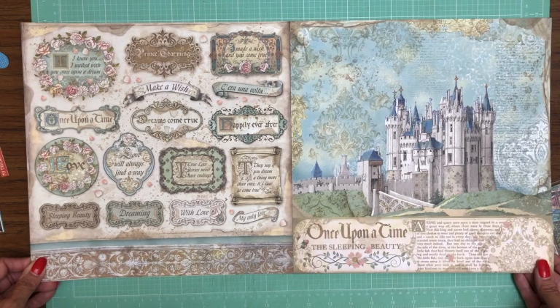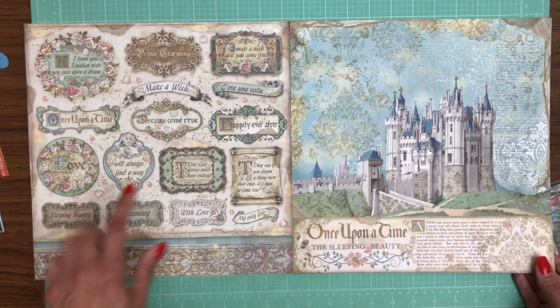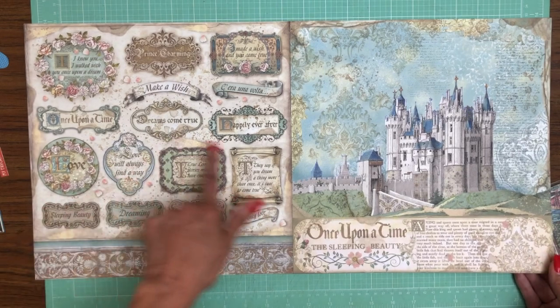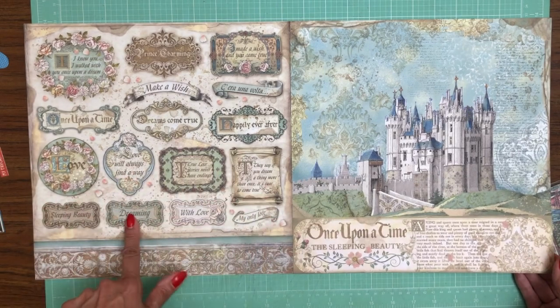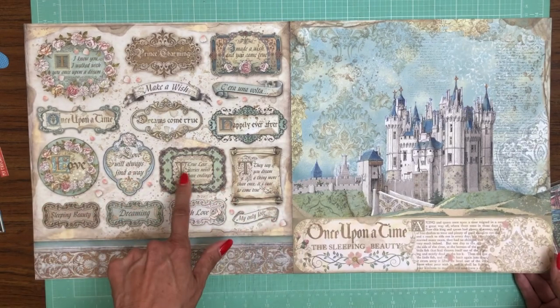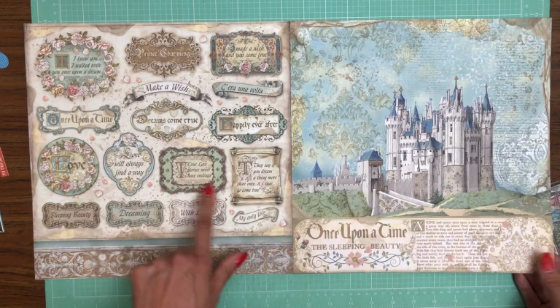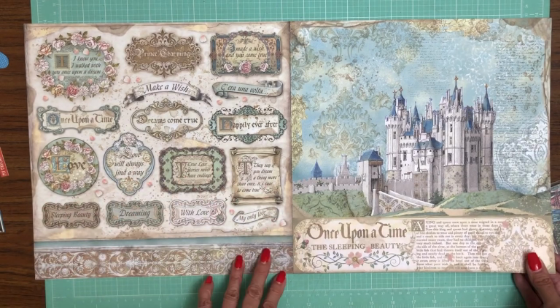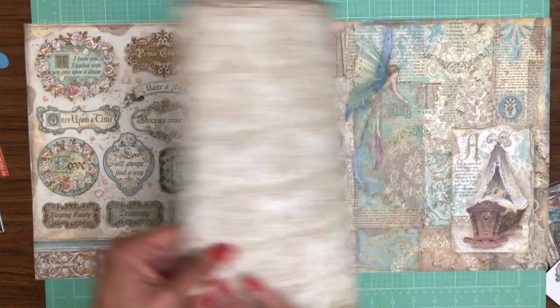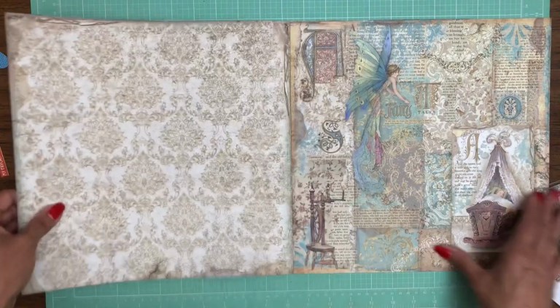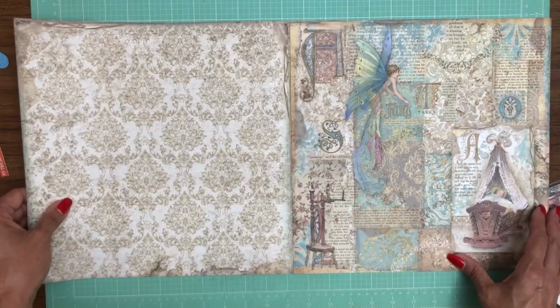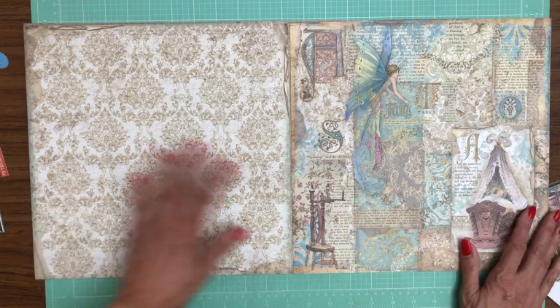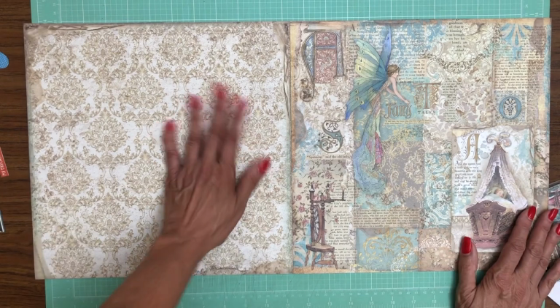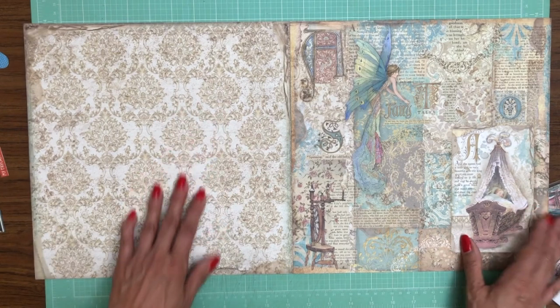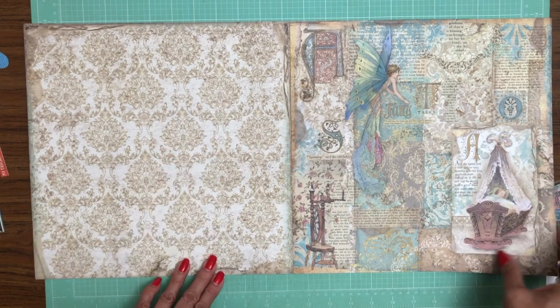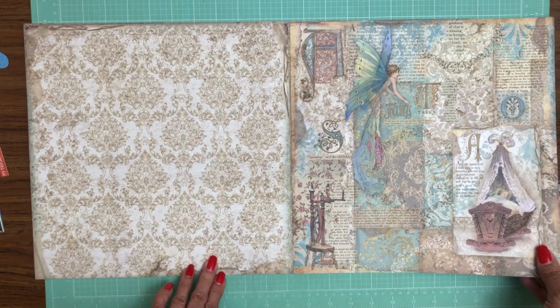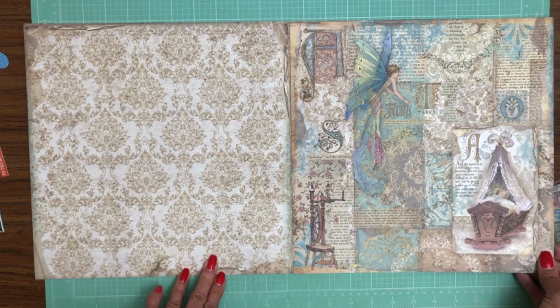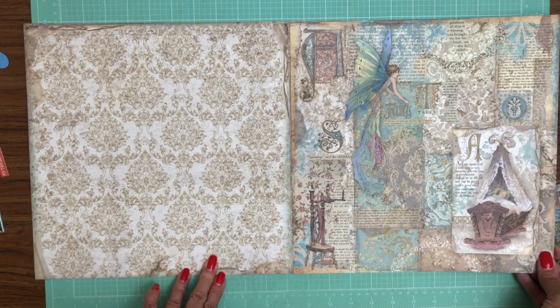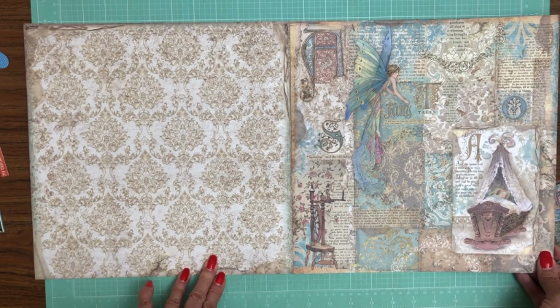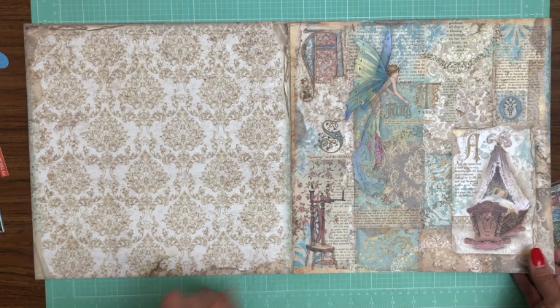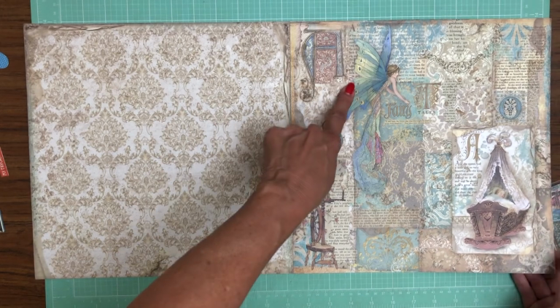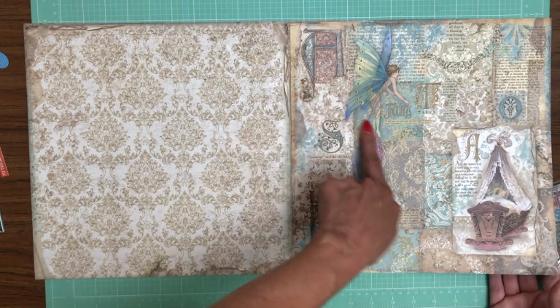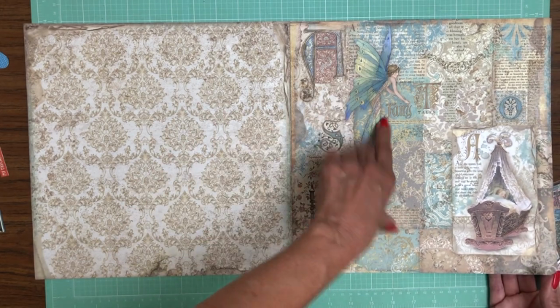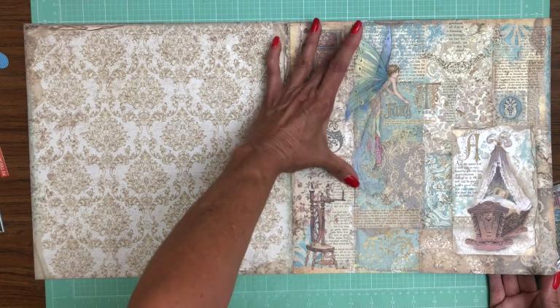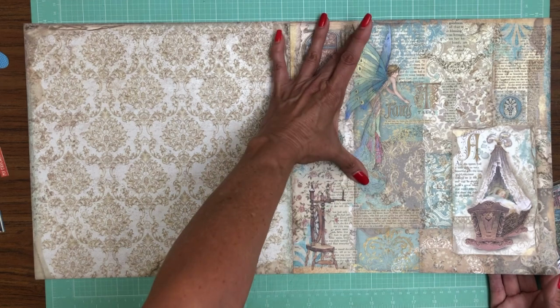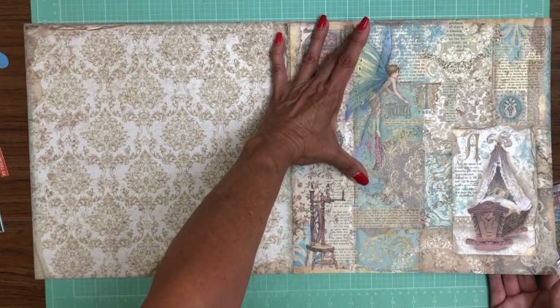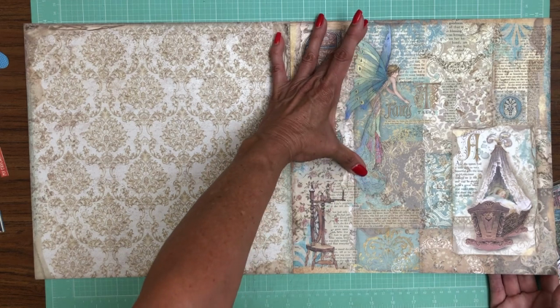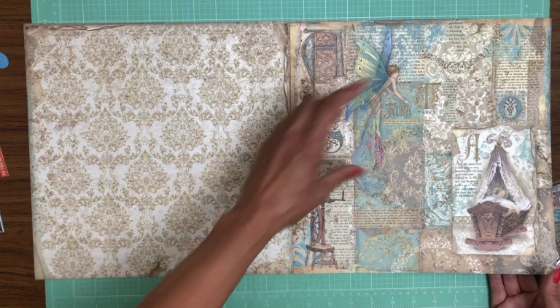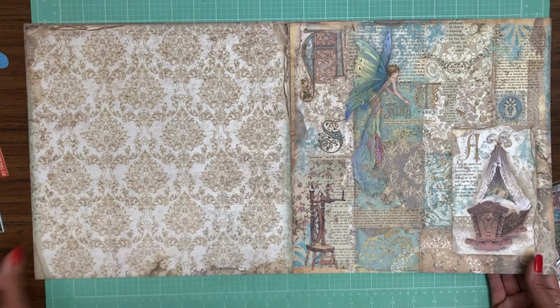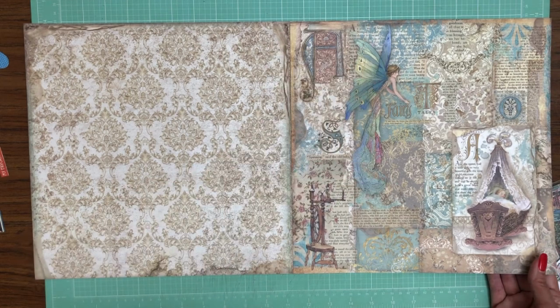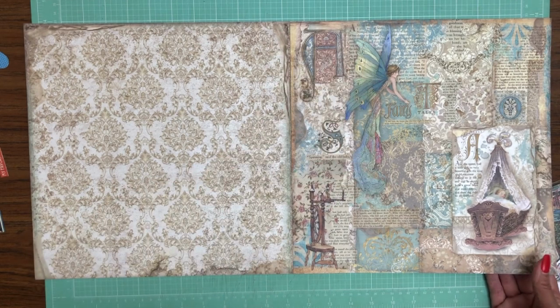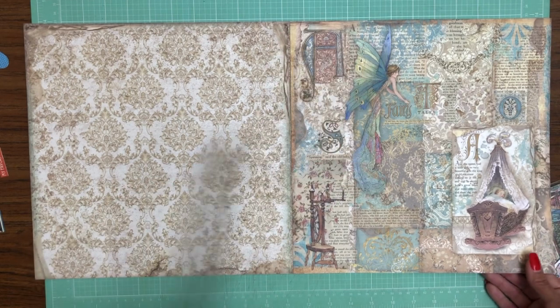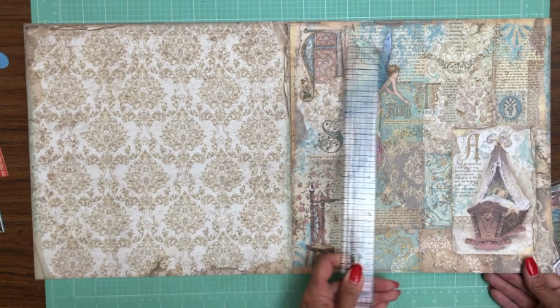These are really pretty — these cut aparts are fun. I love these elegant baroque patterns. We've got a beautiful fairy here, she's about seven inches tall.